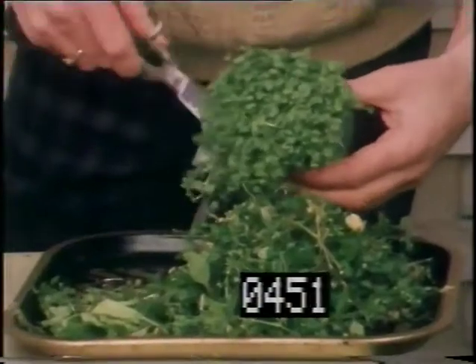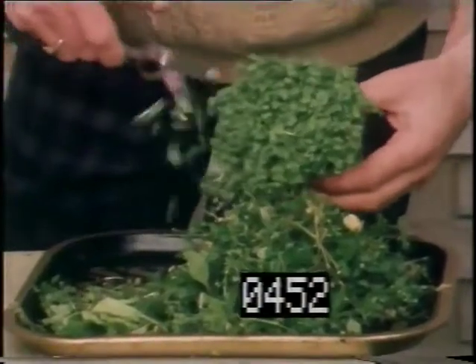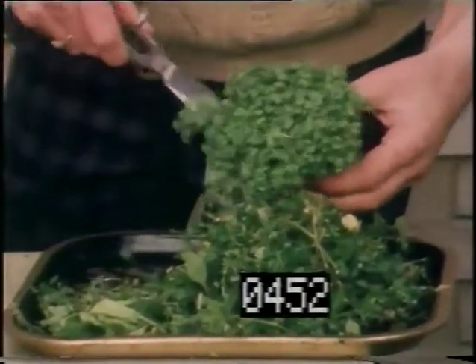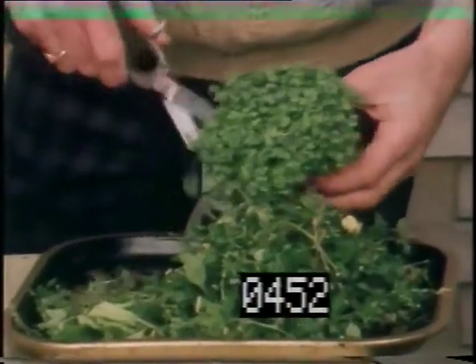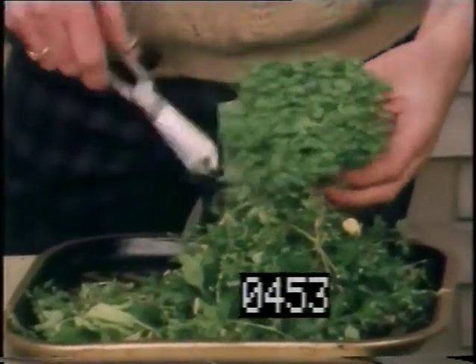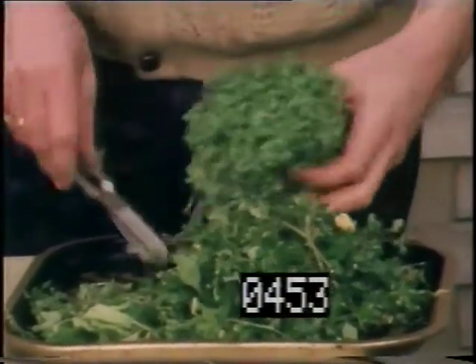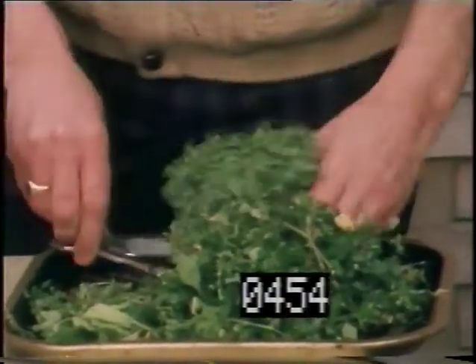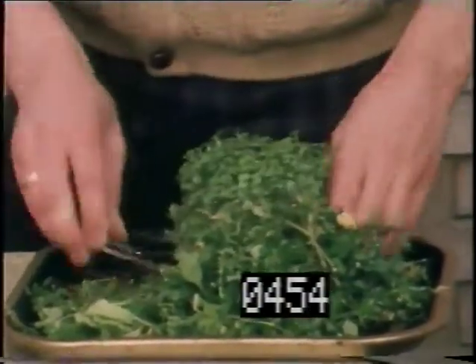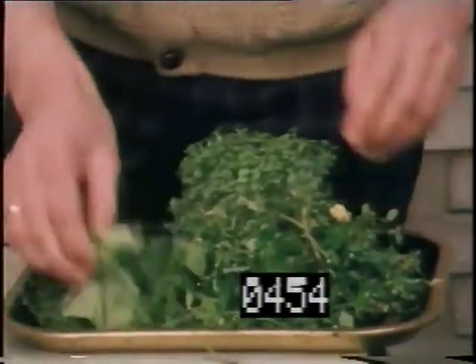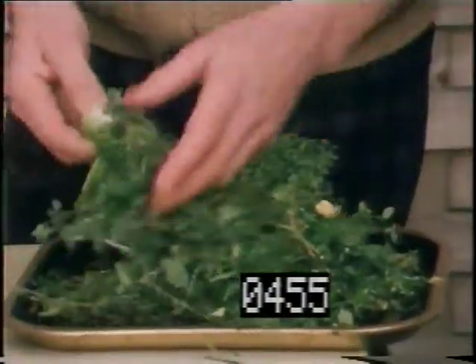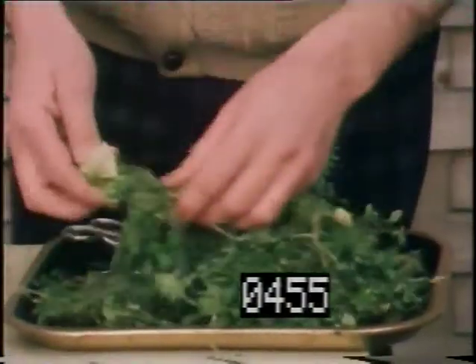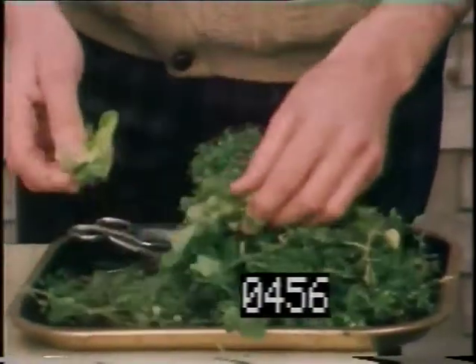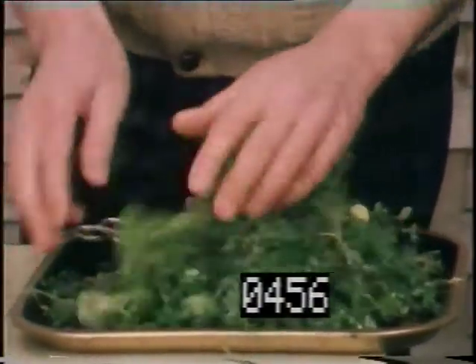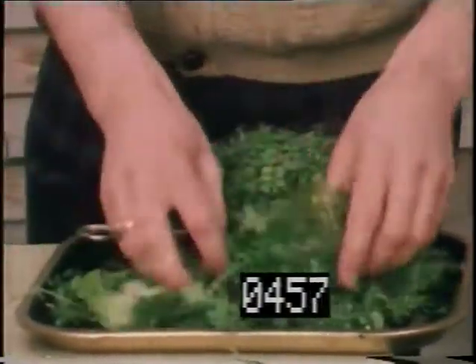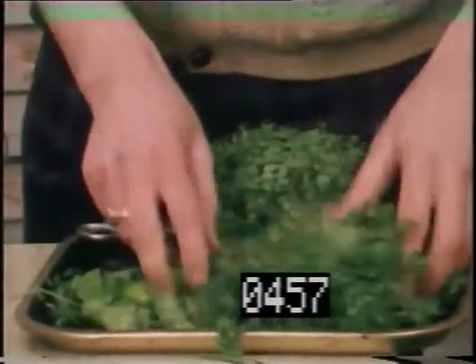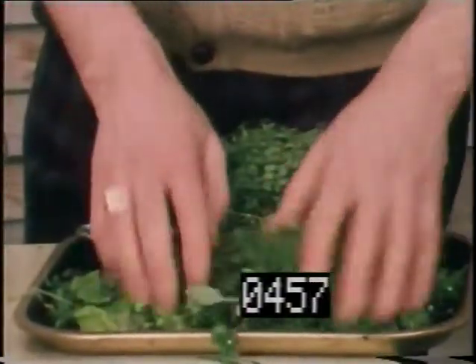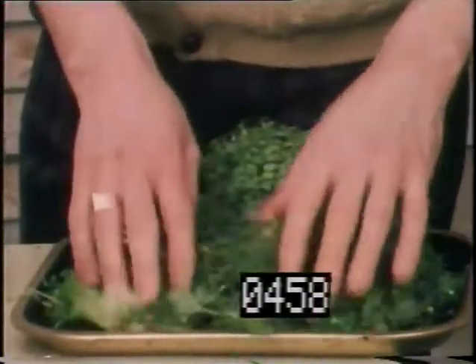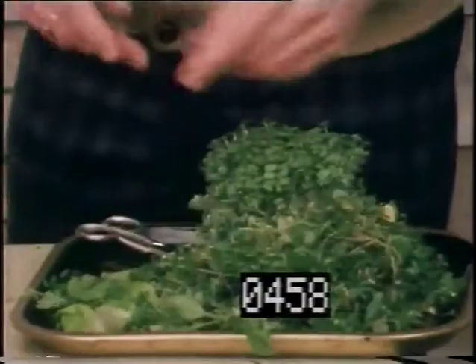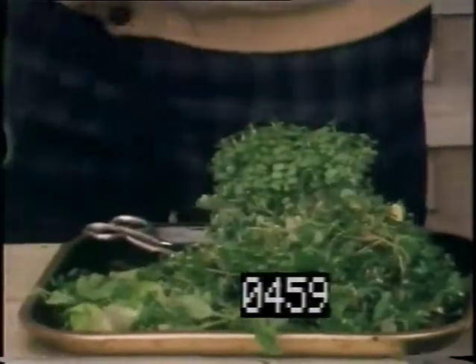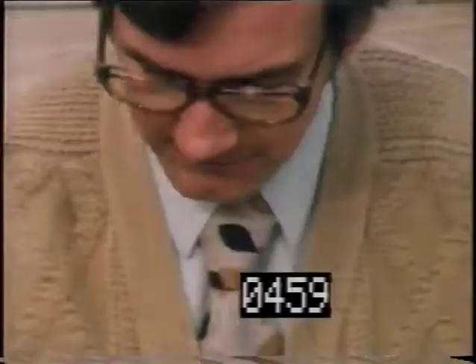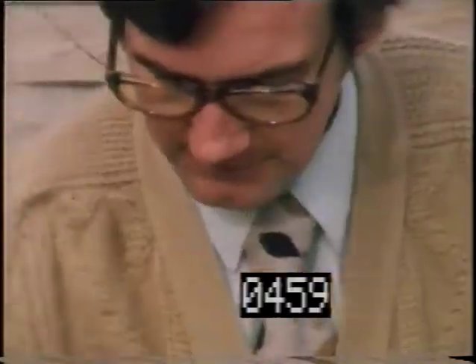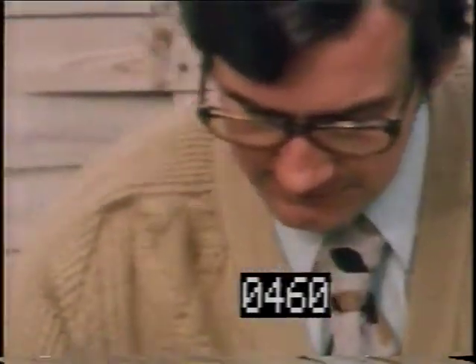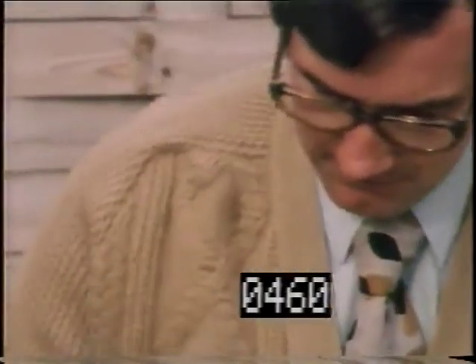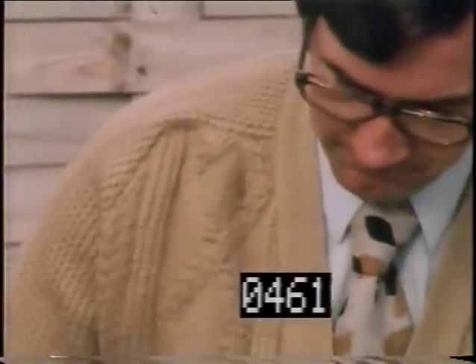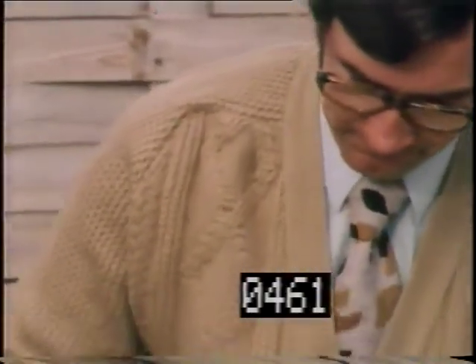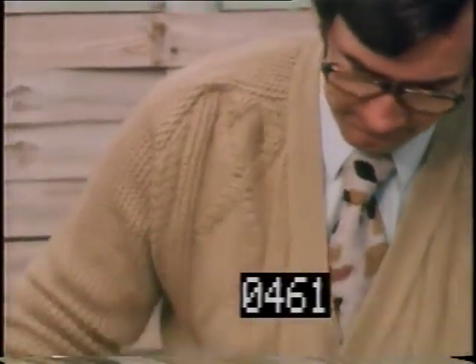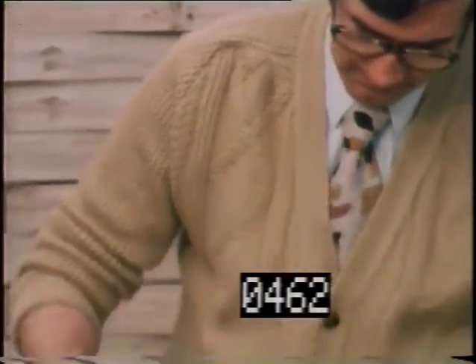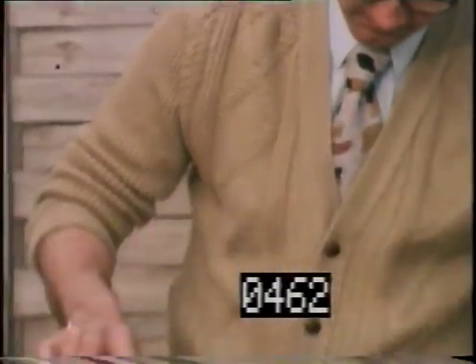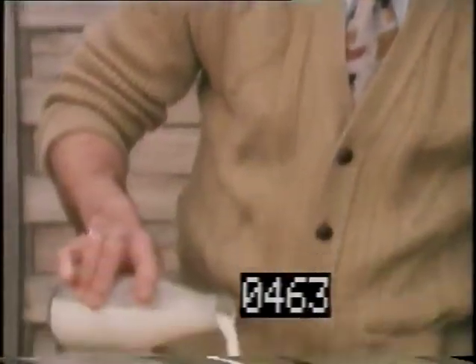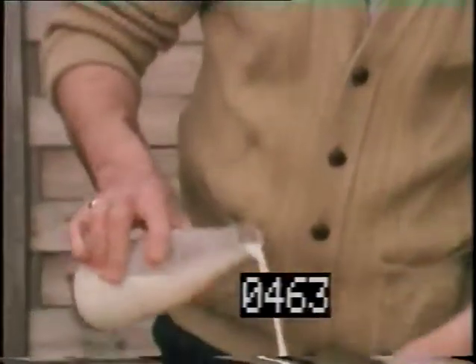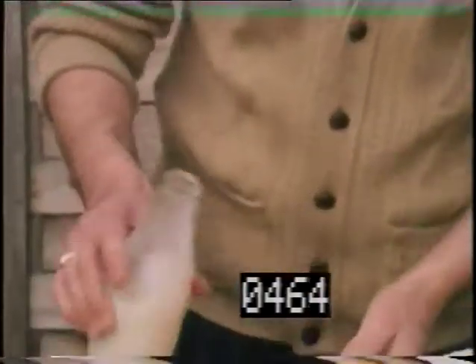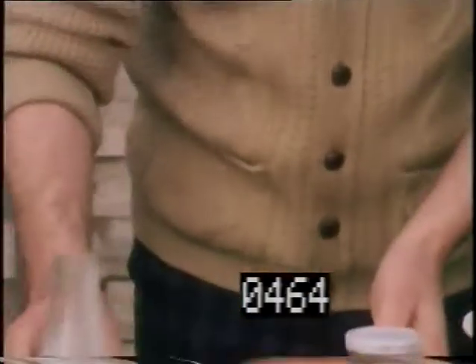Even though they're small, canaries have surprisingly large appetites. Most nights Graham drives up to eight miles to pick chickweed for them.